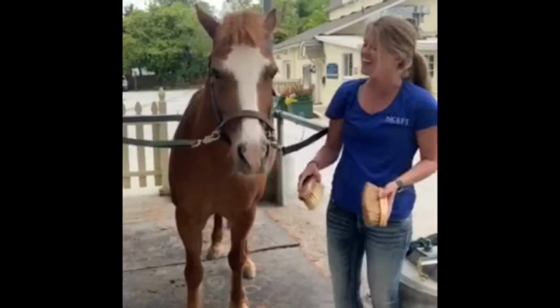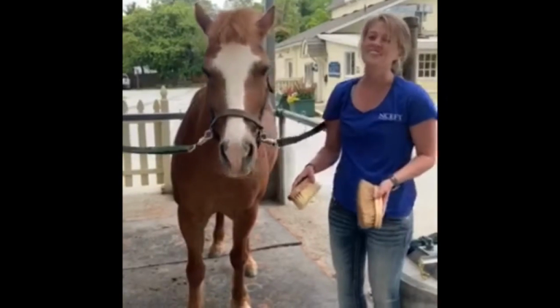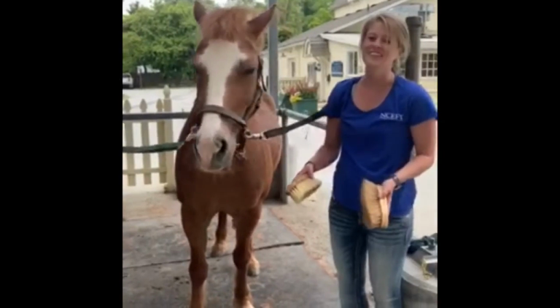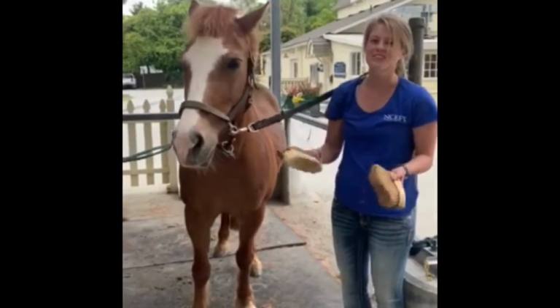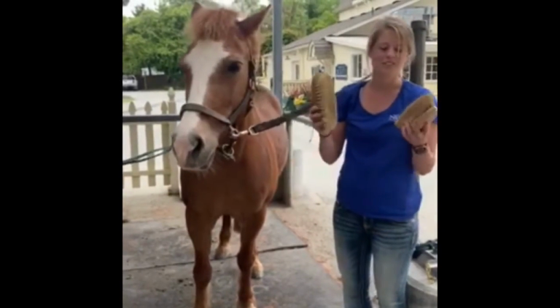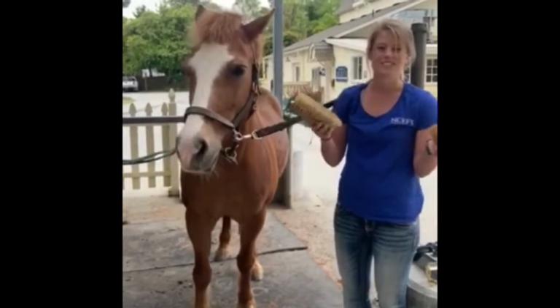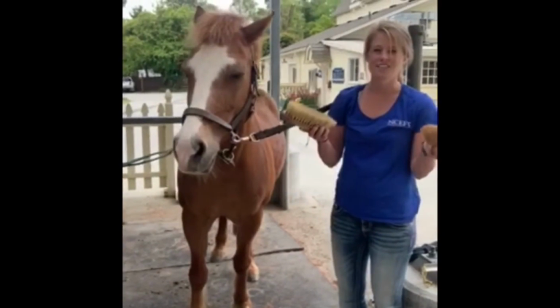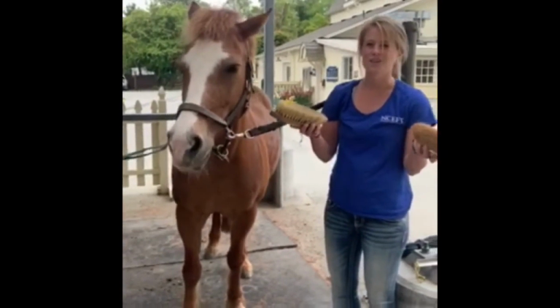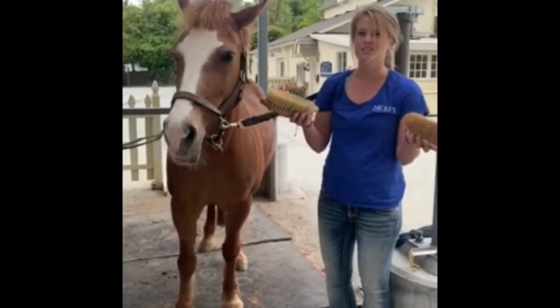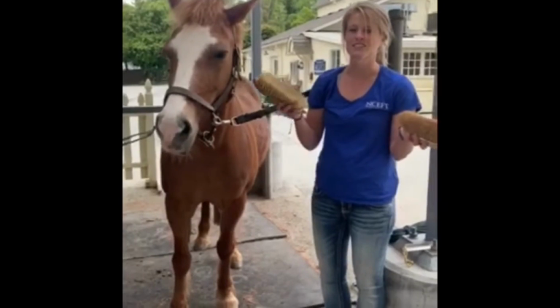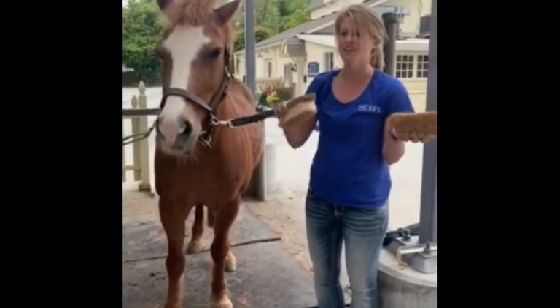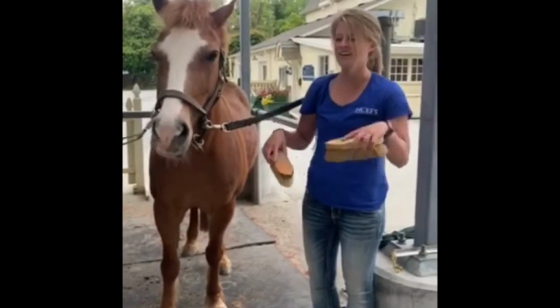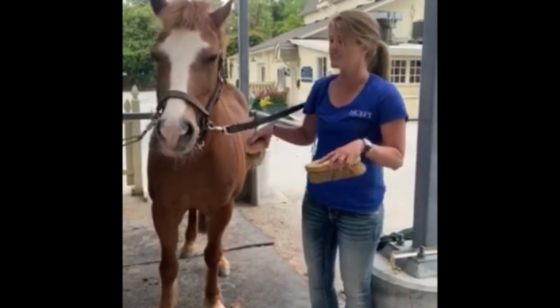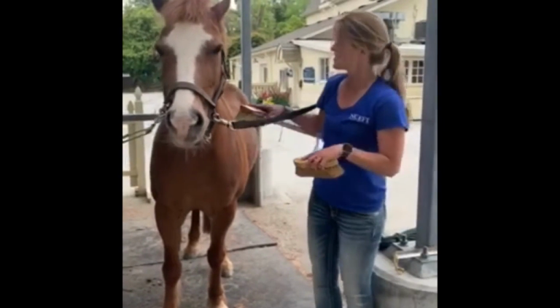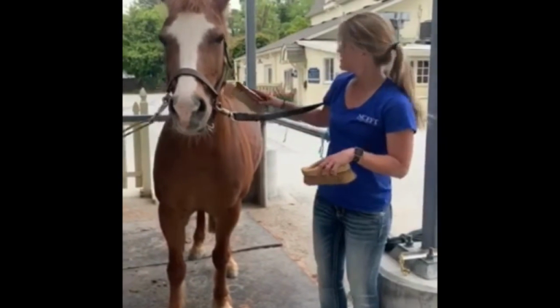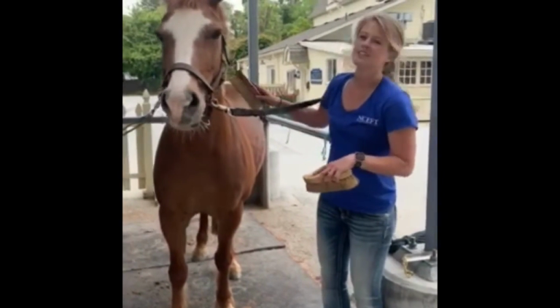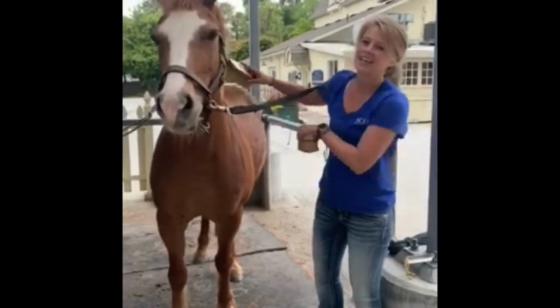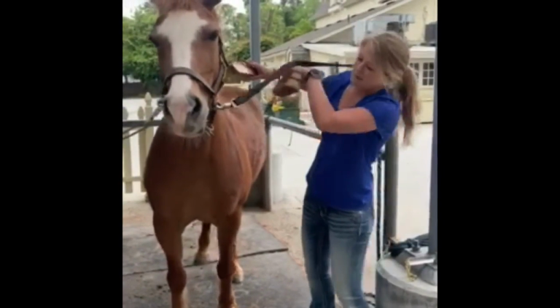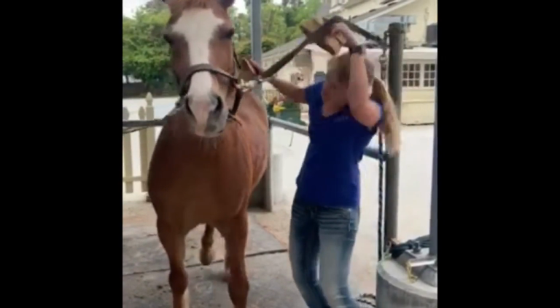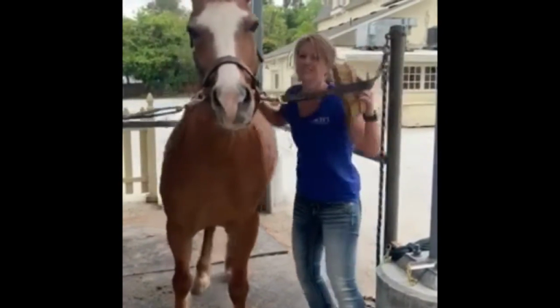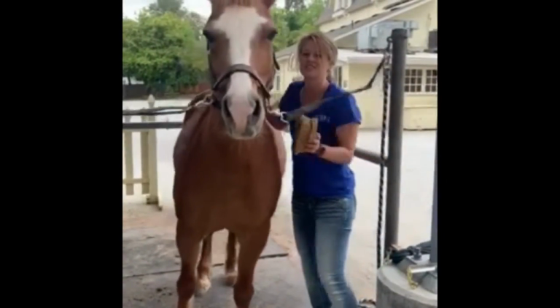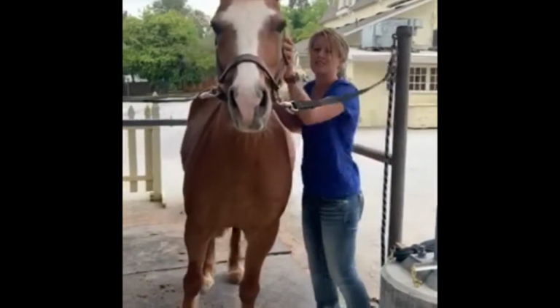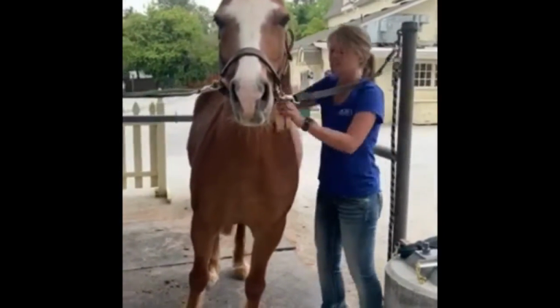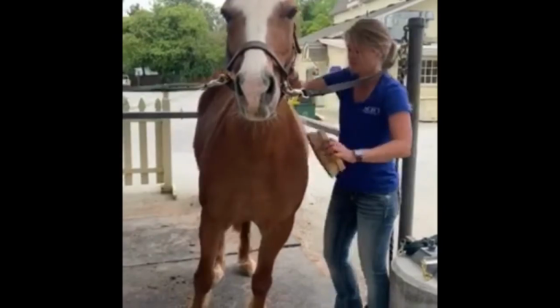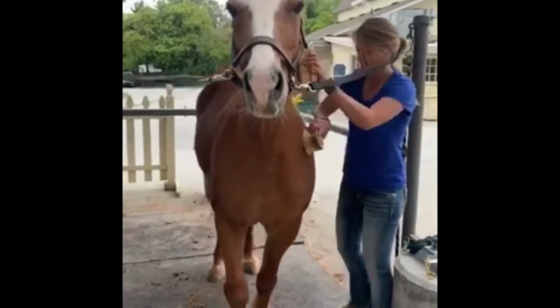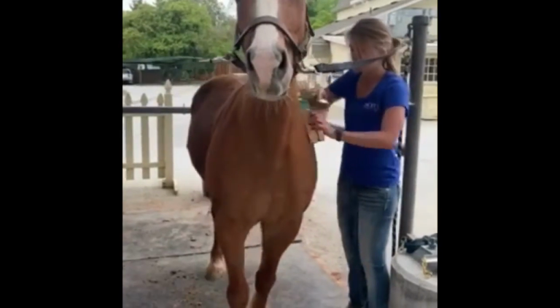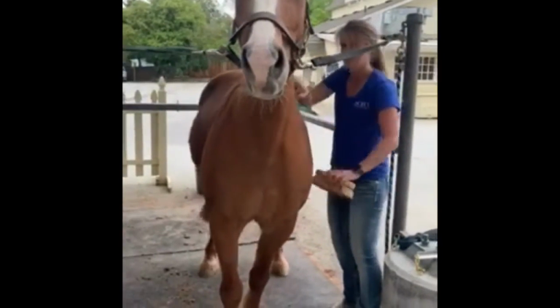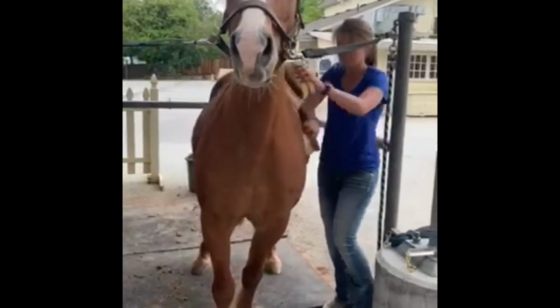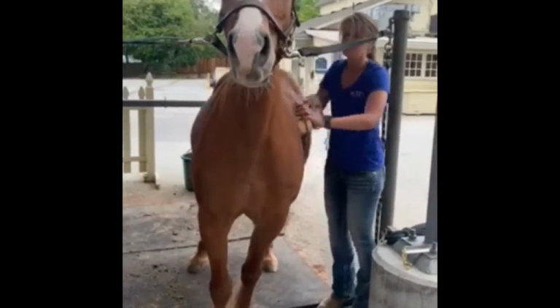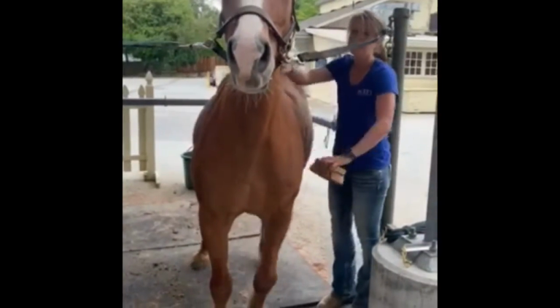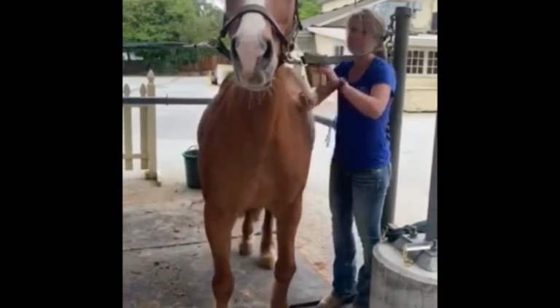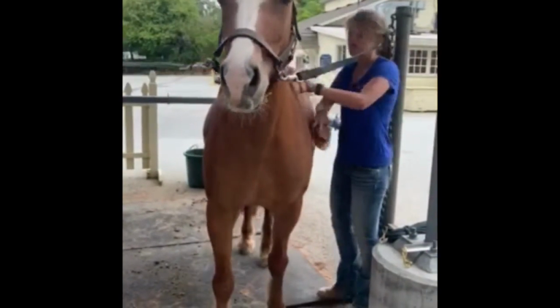After curry combing, we use the soft and the hard brushes to get all that excess dirt and hair that we just brought to the surface from the curry comb. Lyric likes this part too.